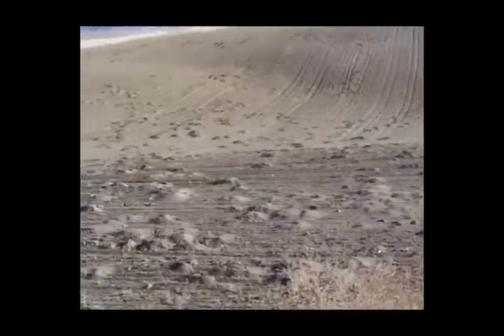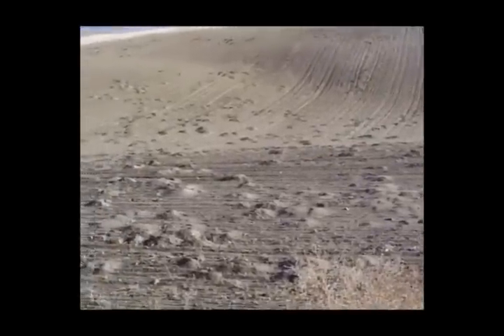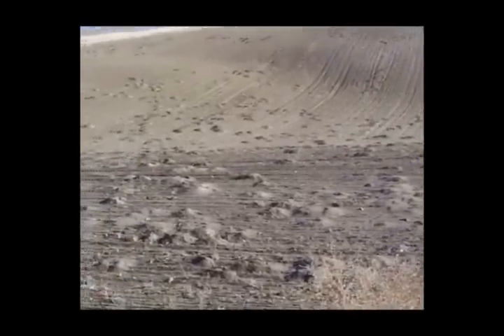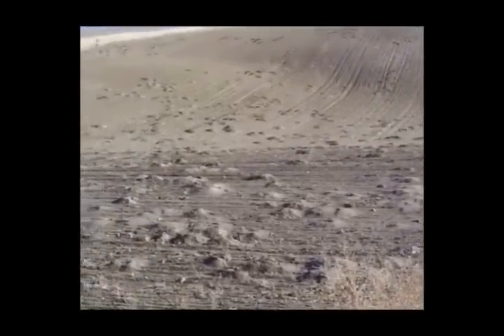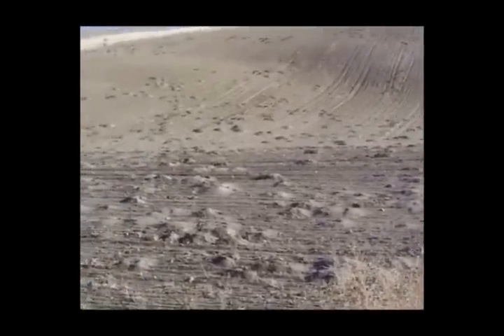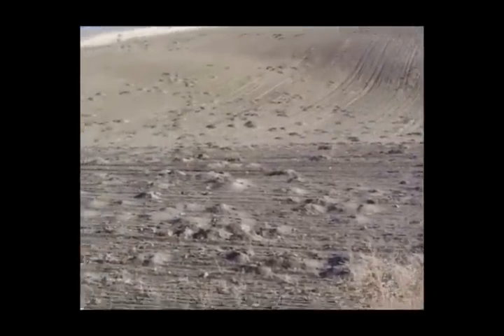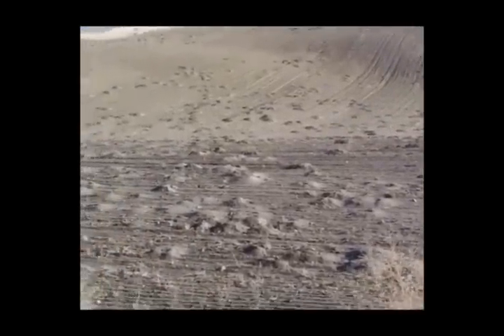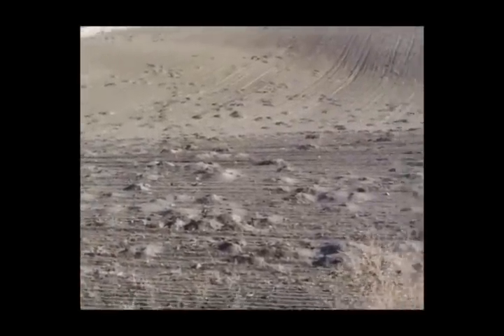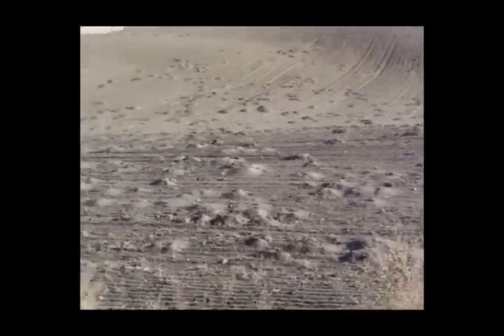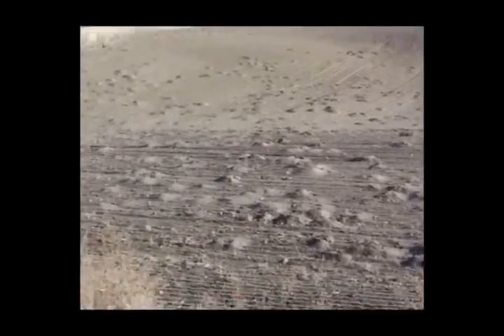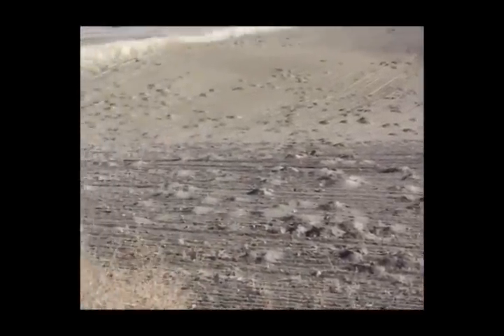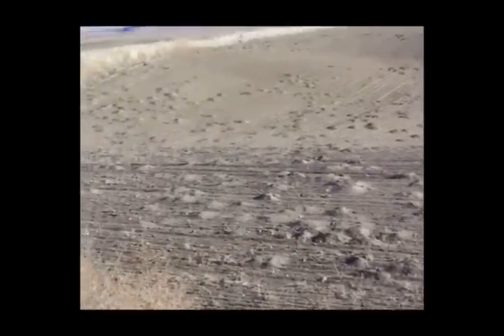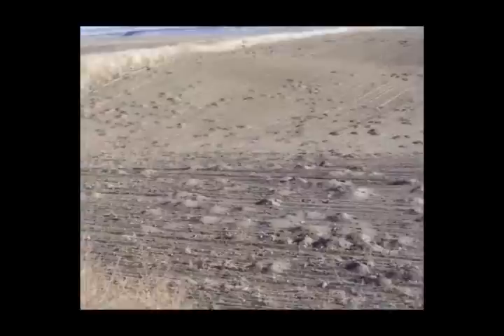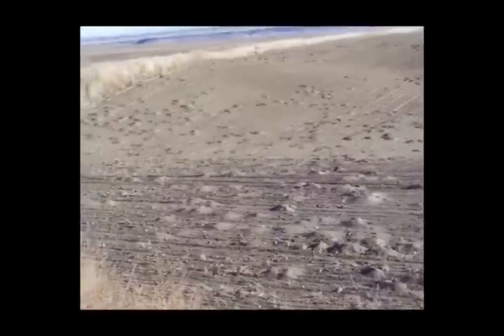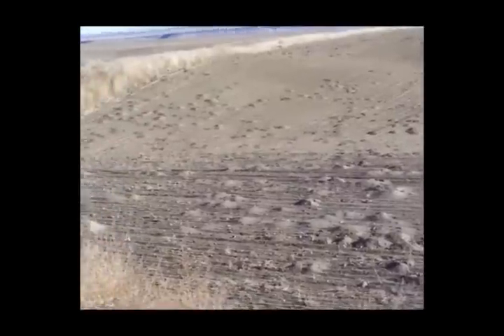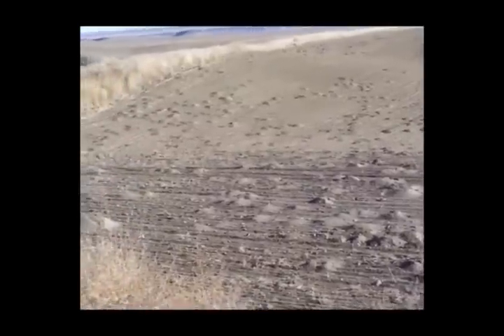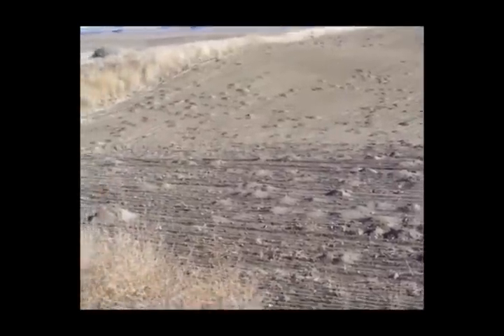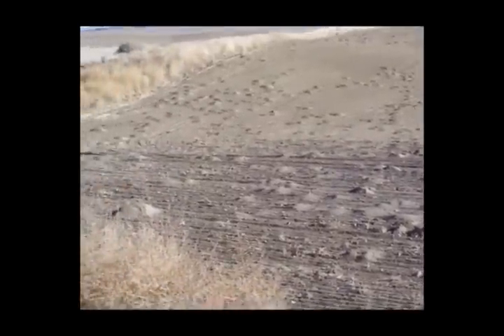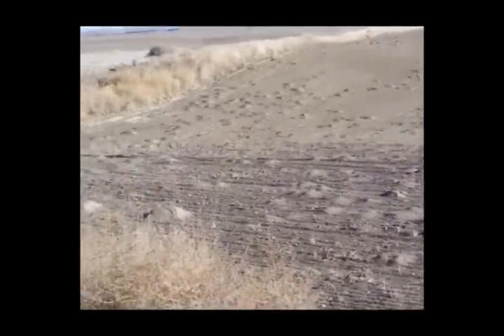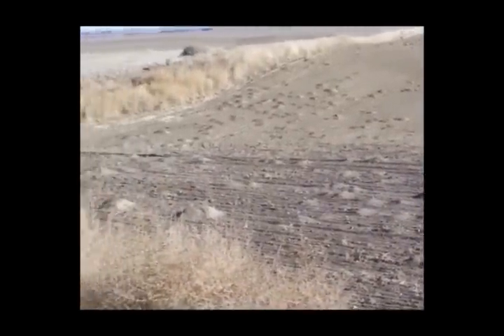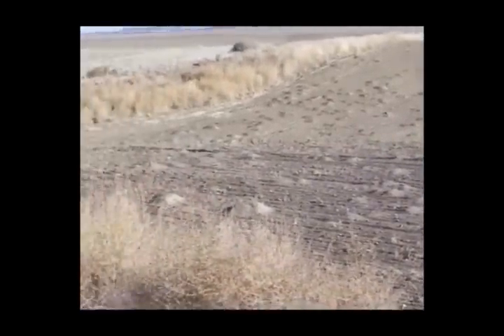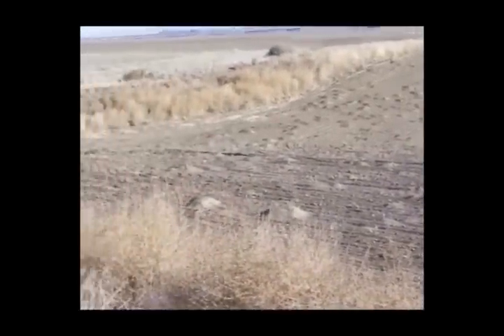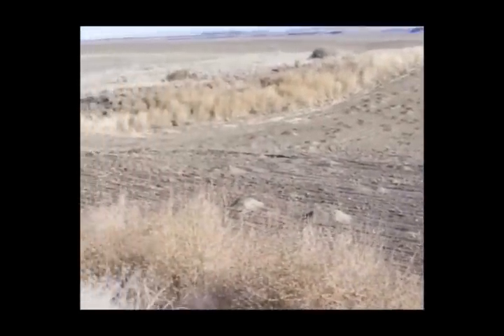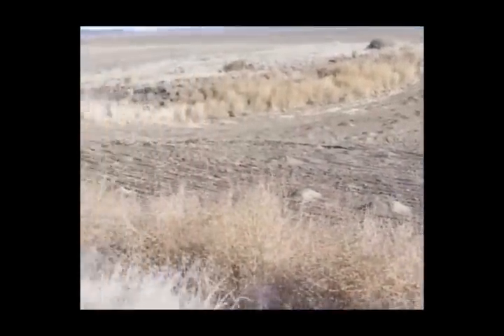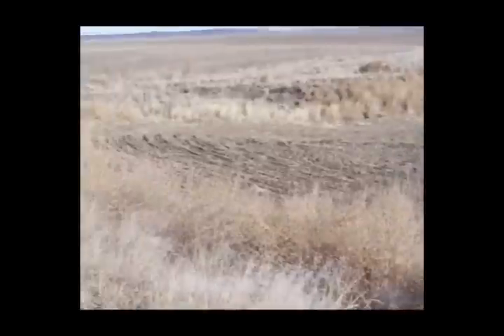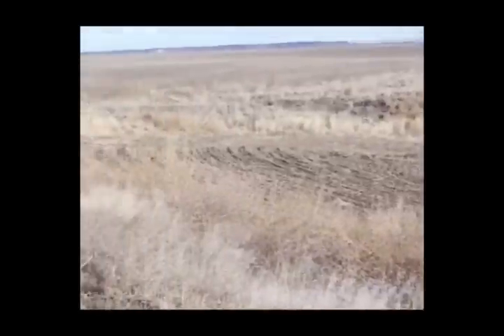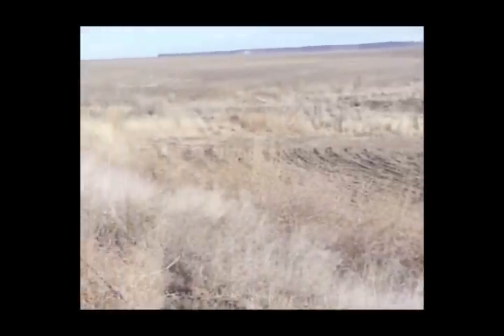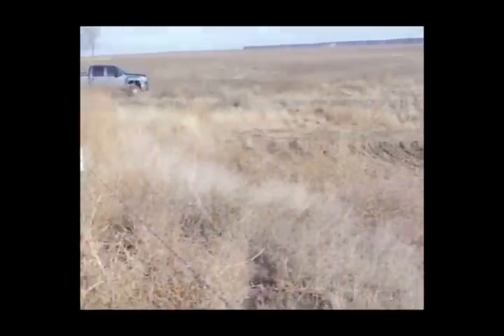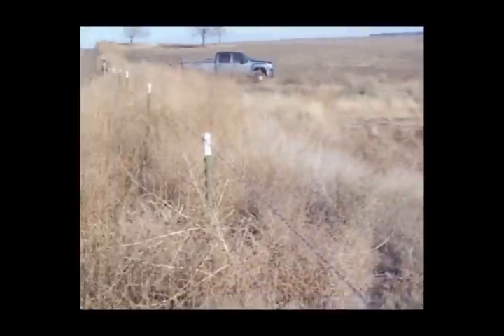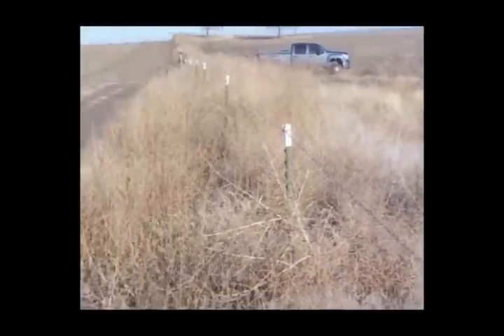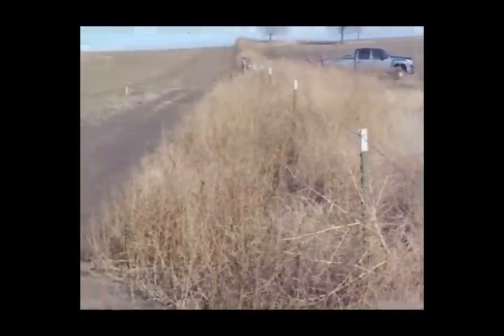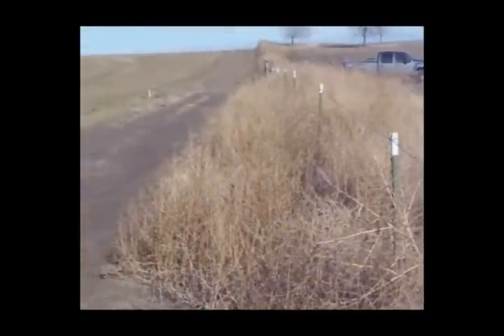One of the things that we want you to know is that if you use the Verminator properly, it would not be uncommon to see a control rate of 95 to even 100 percent control of gophers on the first application.